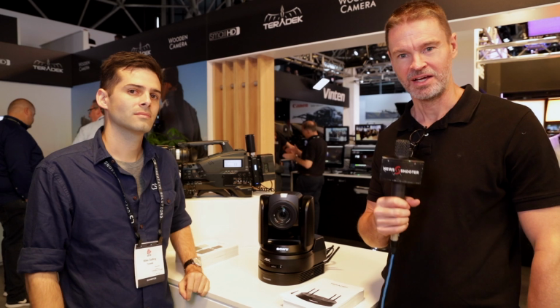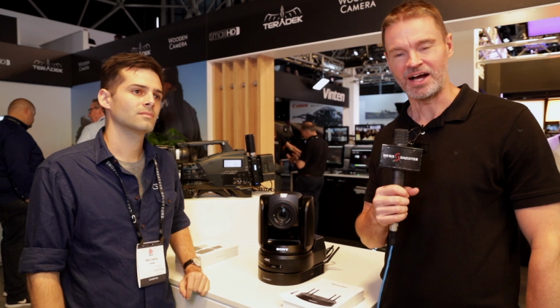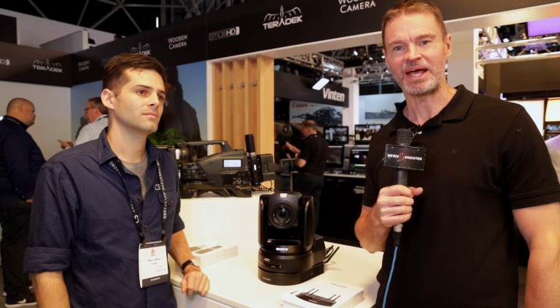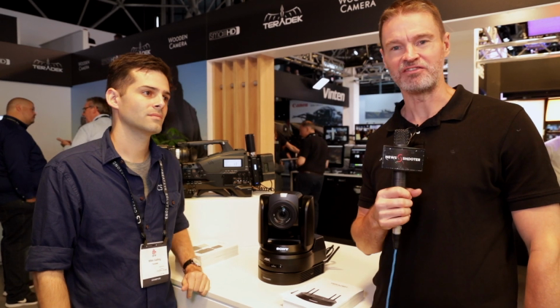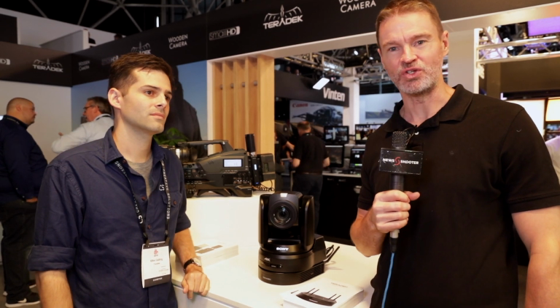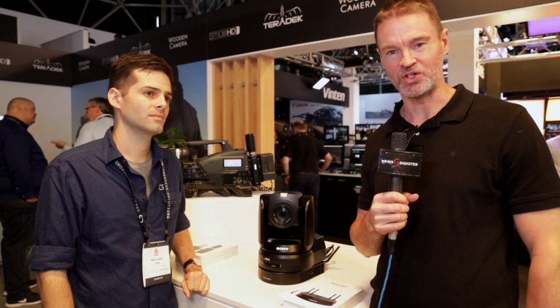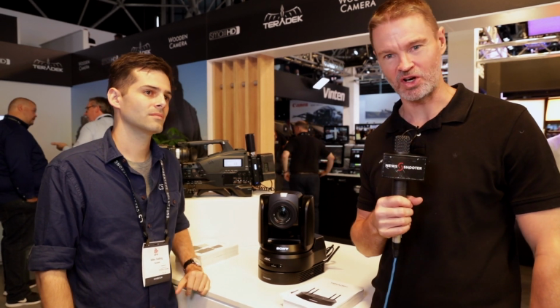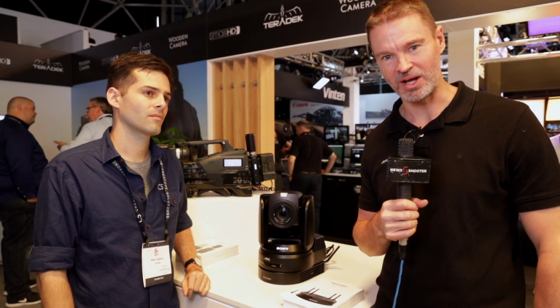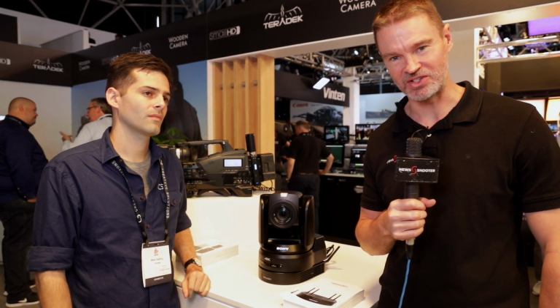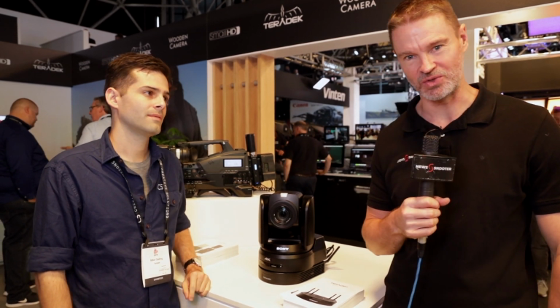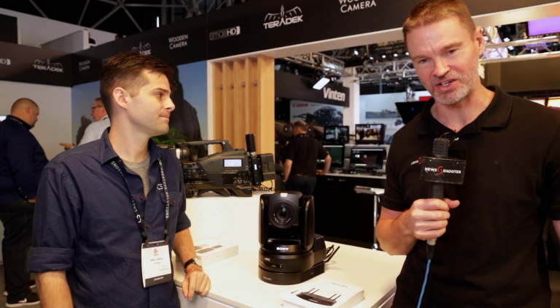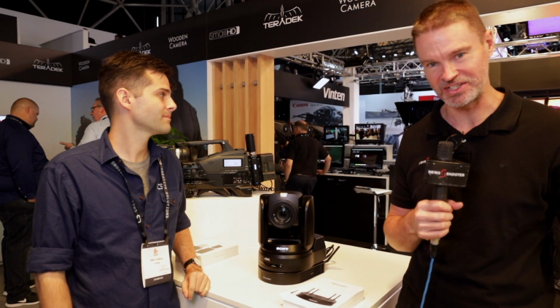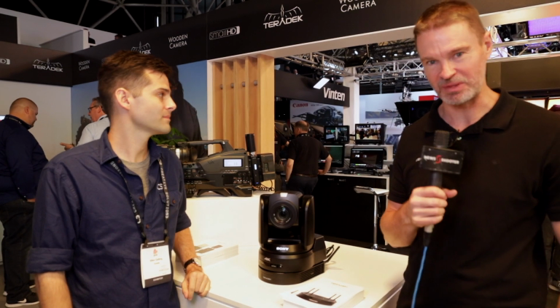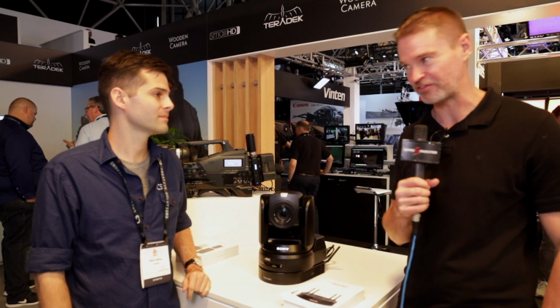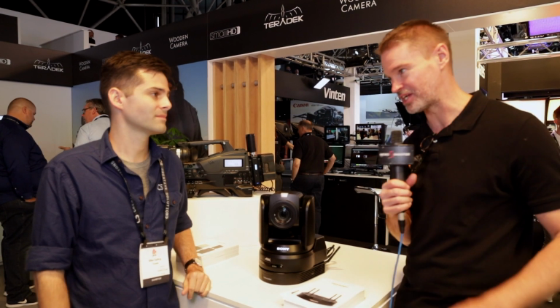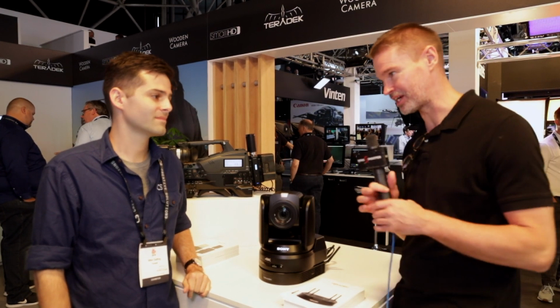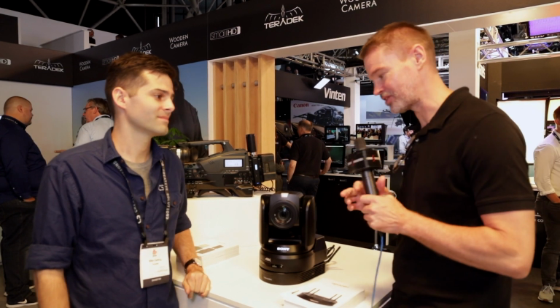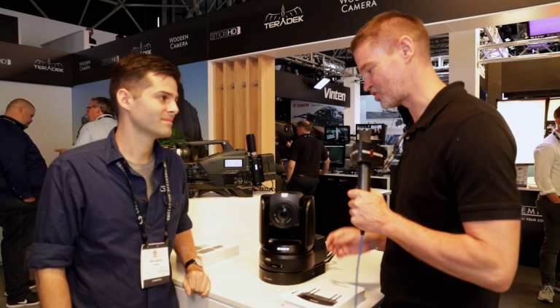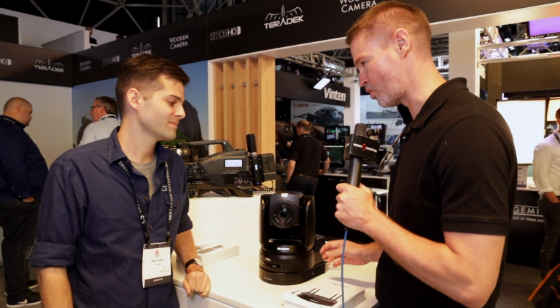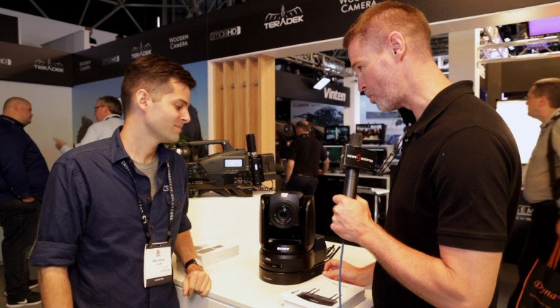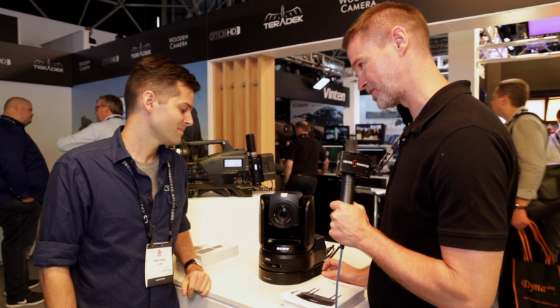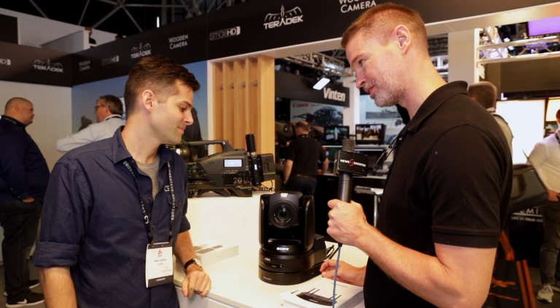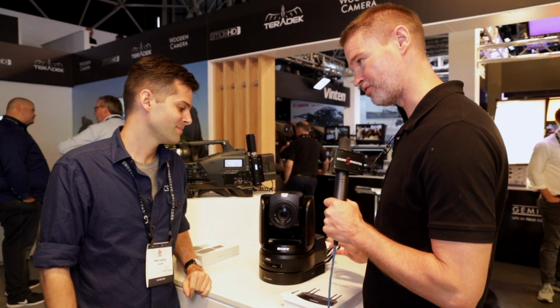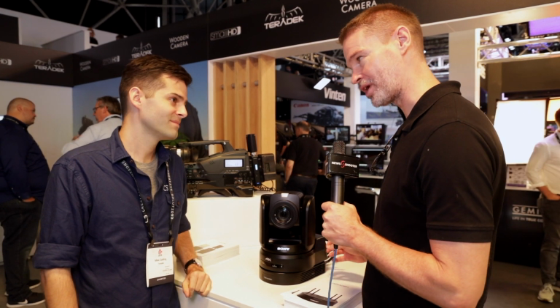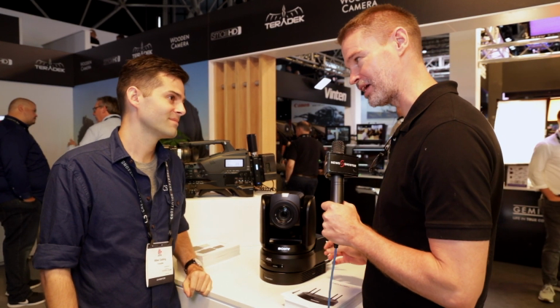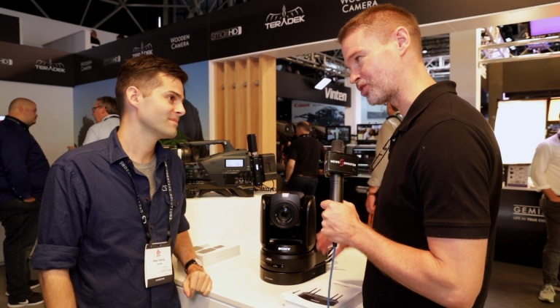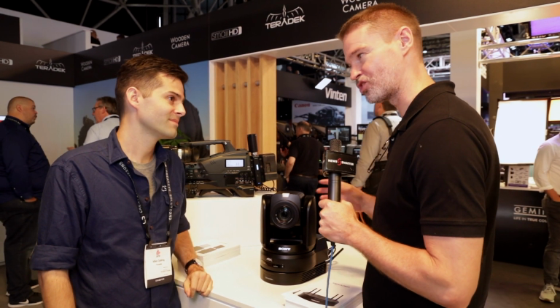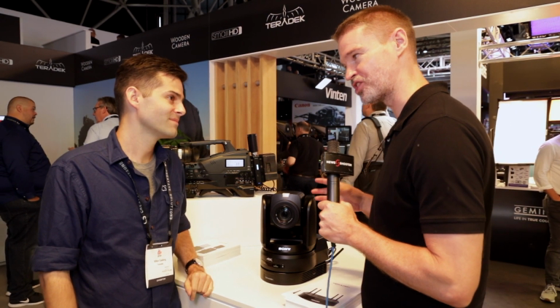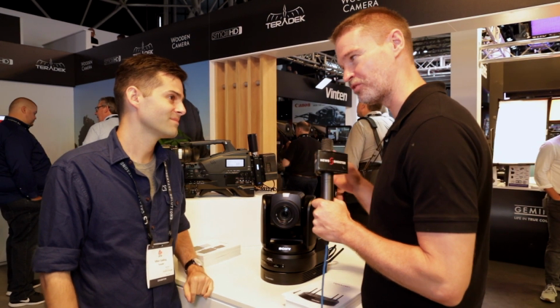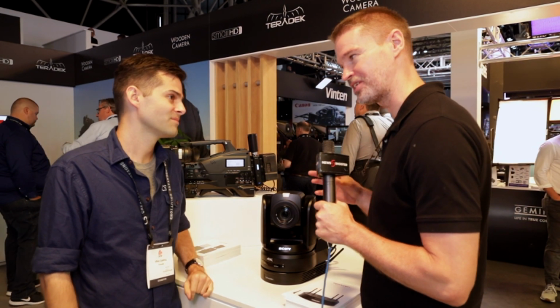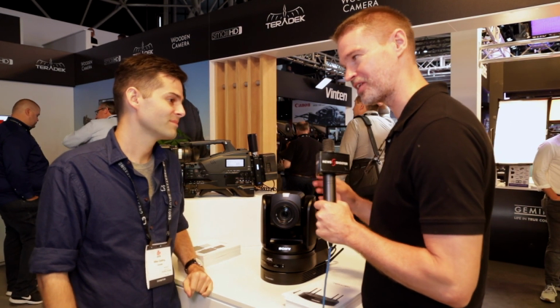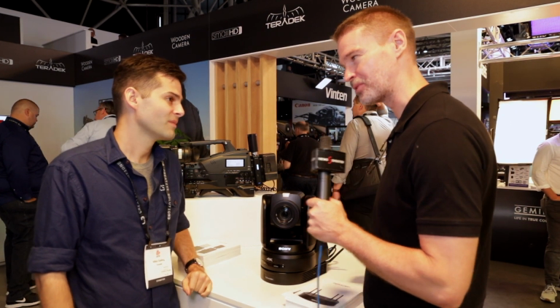Hi, it's Matt here for NewShooter.com at IBC 2019. I'm with Mike from Terradec. This is their Orbit 4K control system for PTZ cameras.